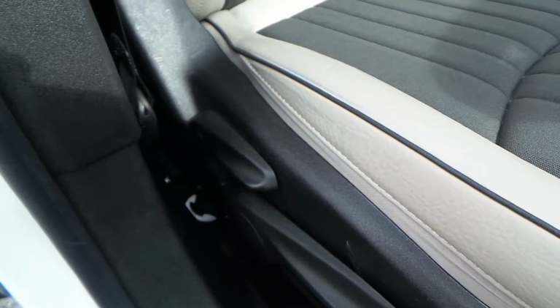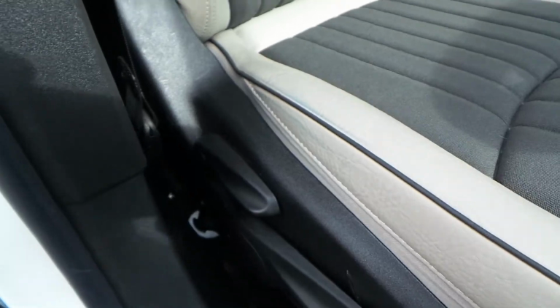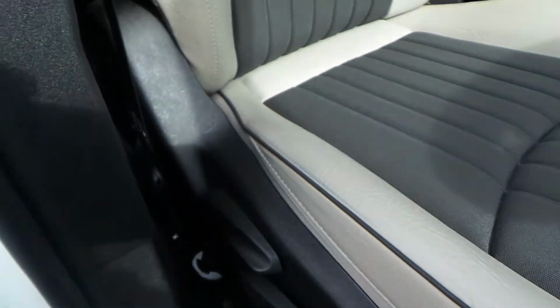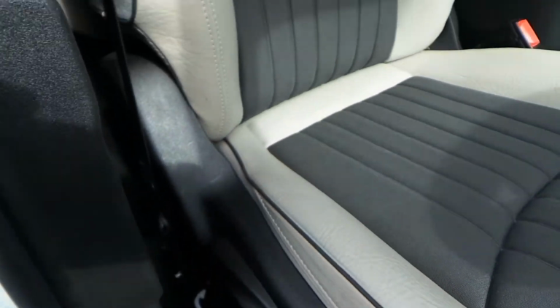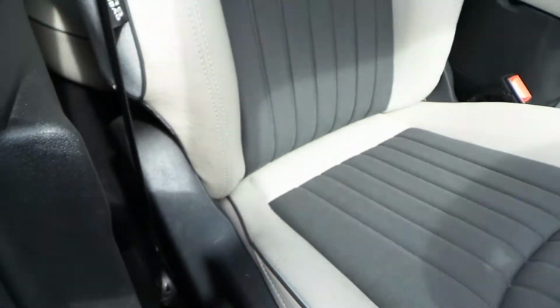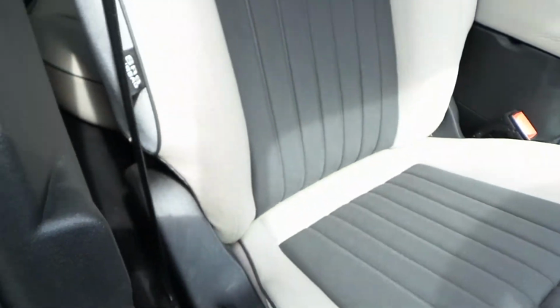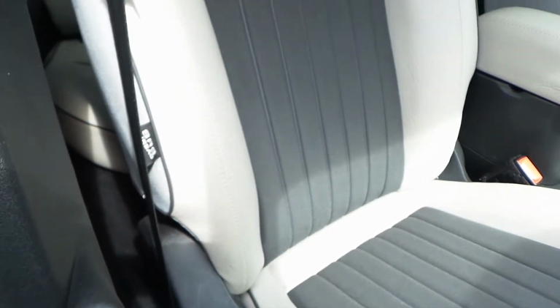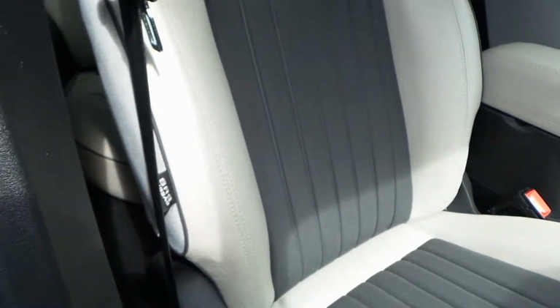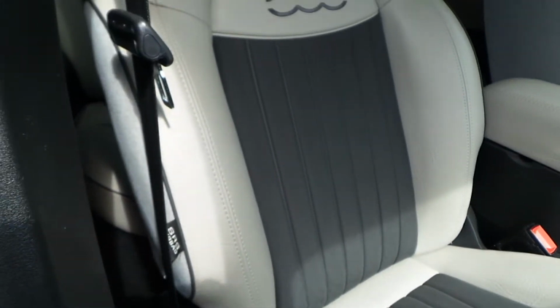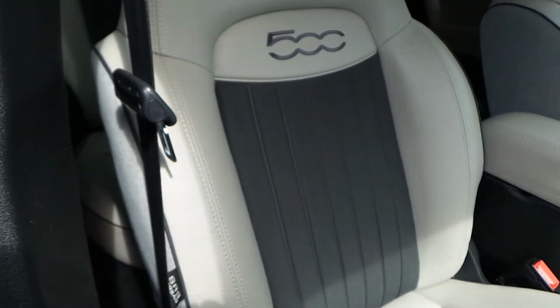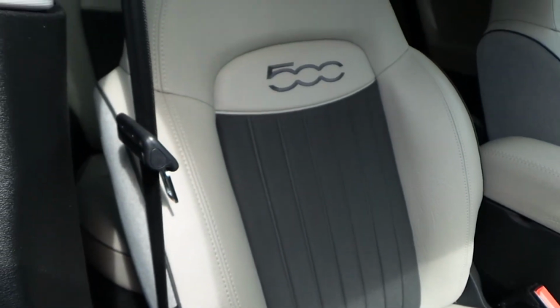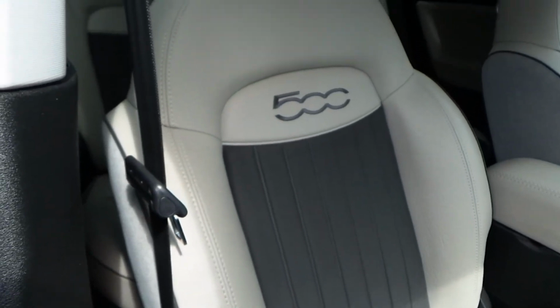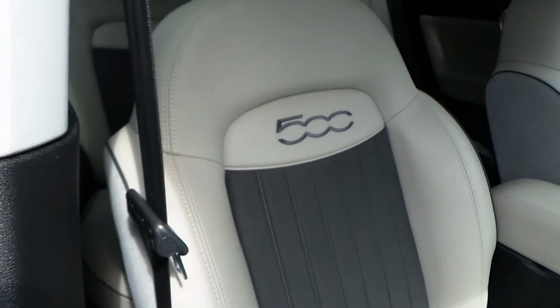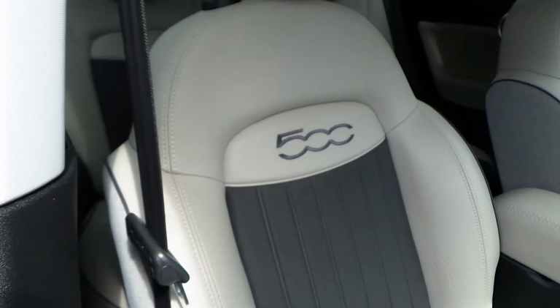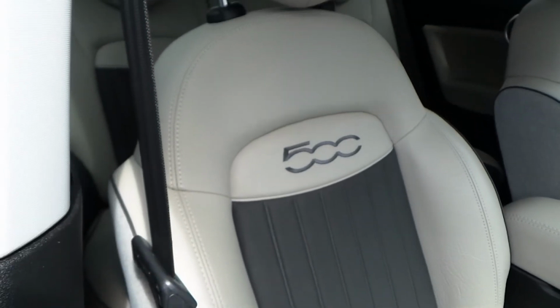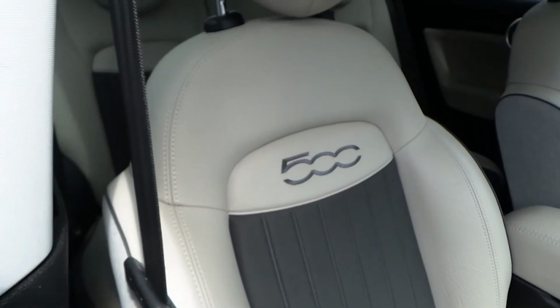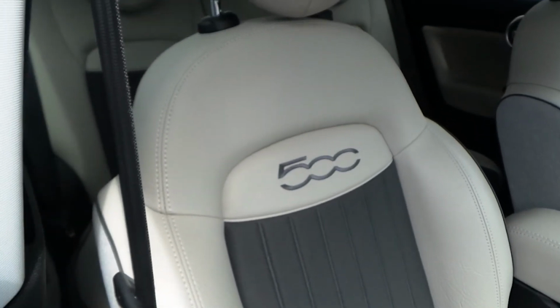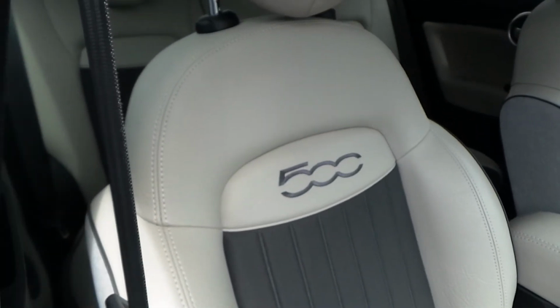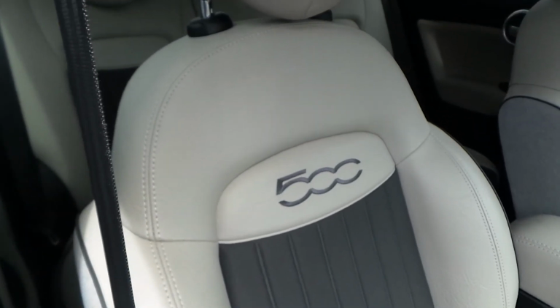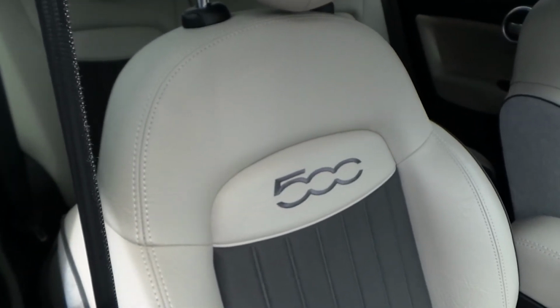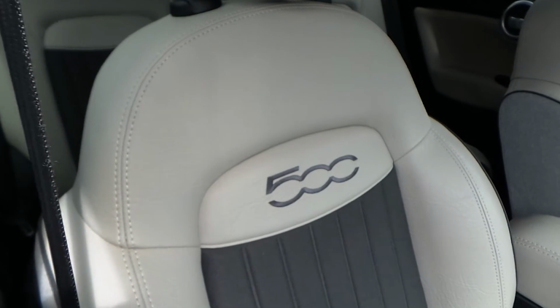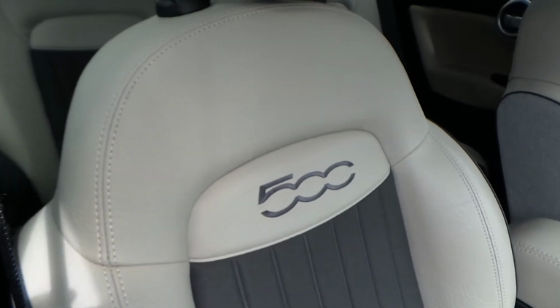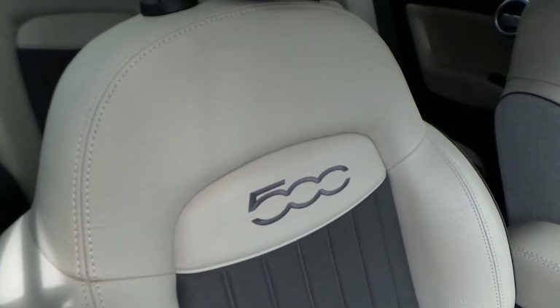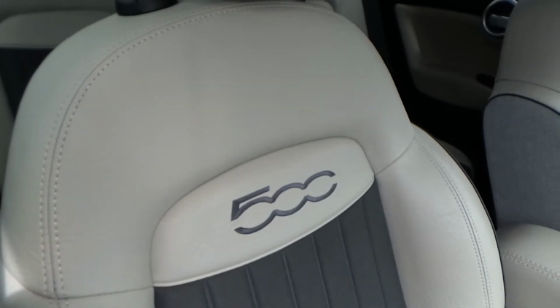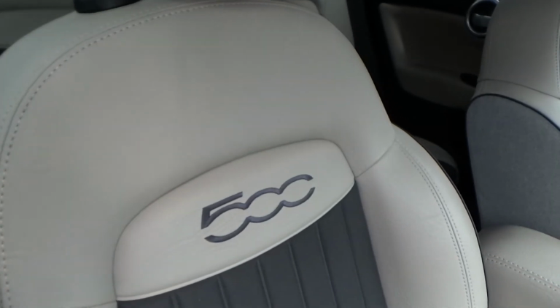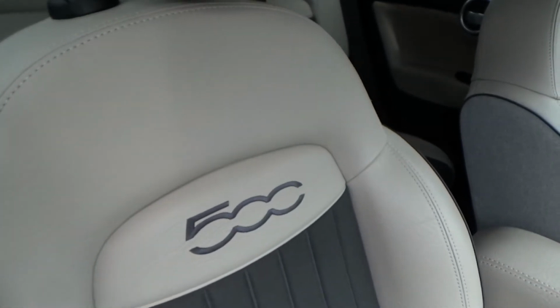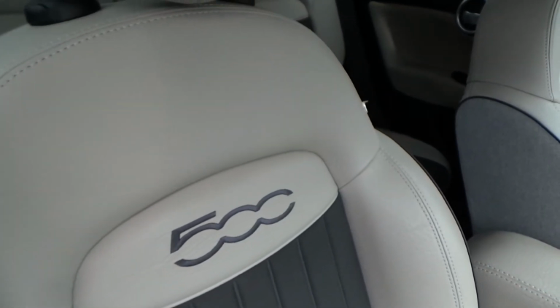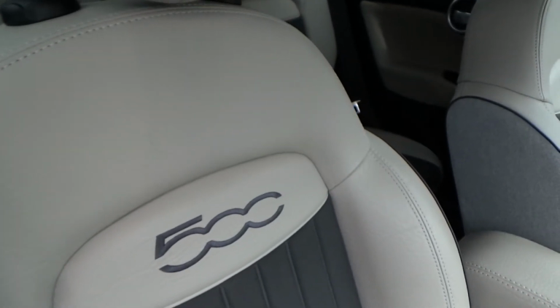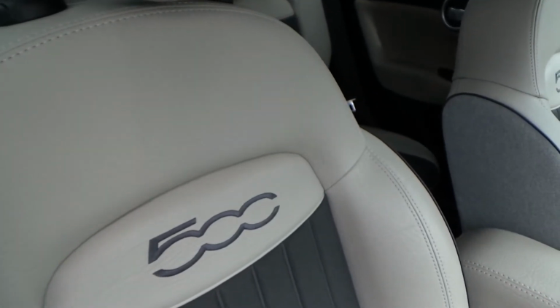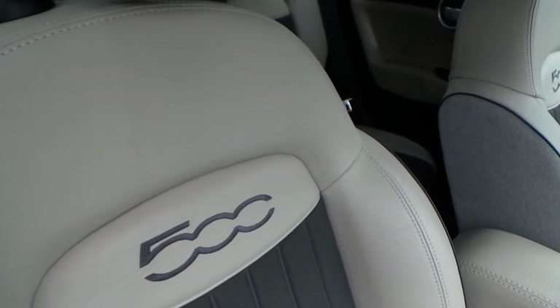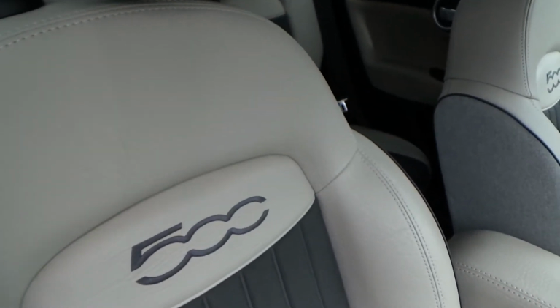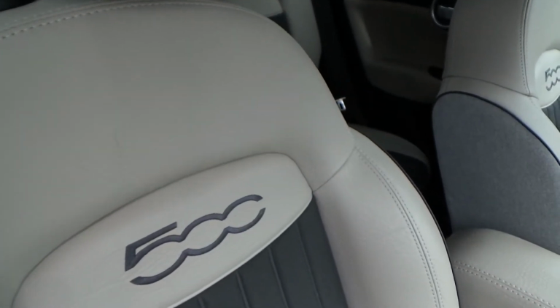In the front of the car you've got very comfortable, sportive, bucket-style seating for both driver and passenger, trimmed with faux leather and fabric, with the 500X logo. The driver's seat has height adjustment with an additional comfort setting.